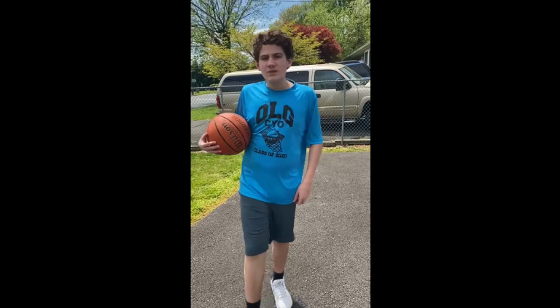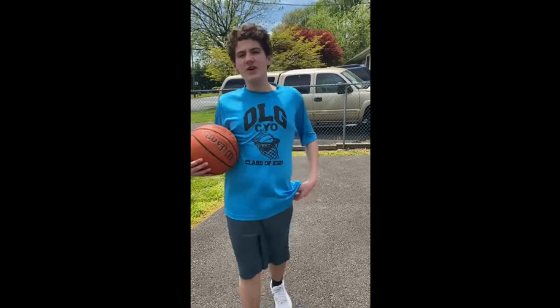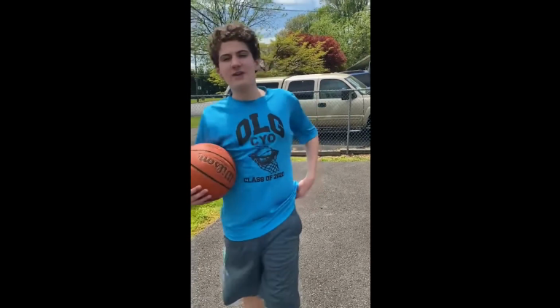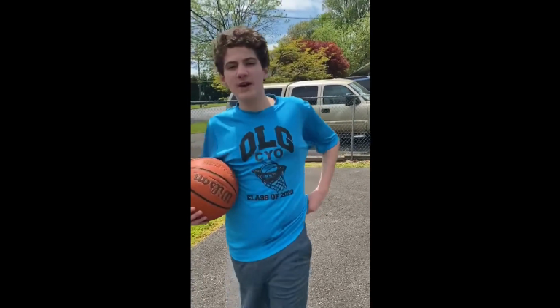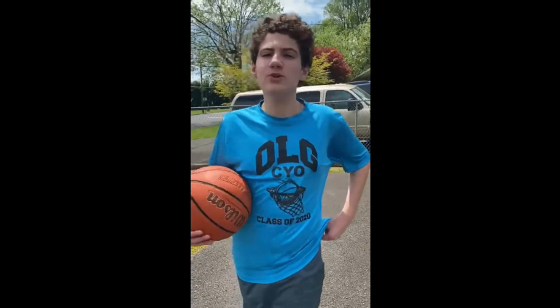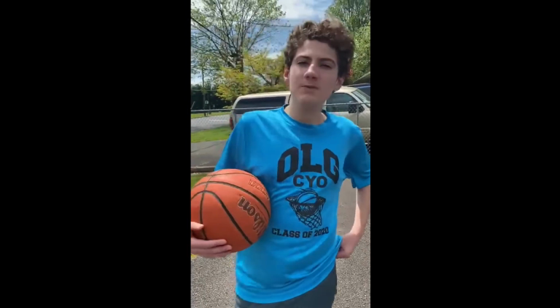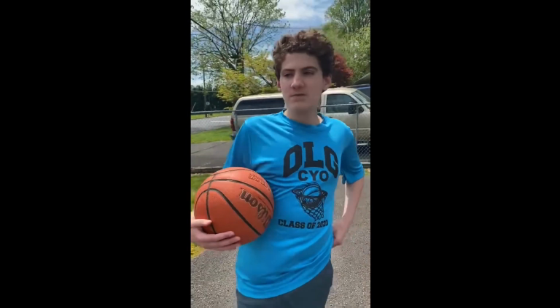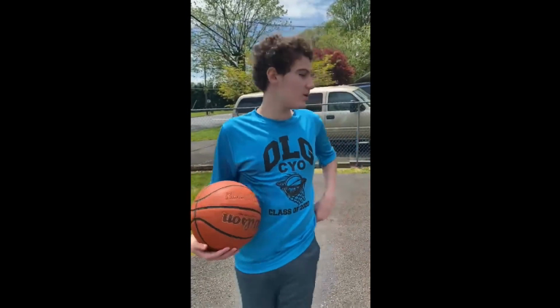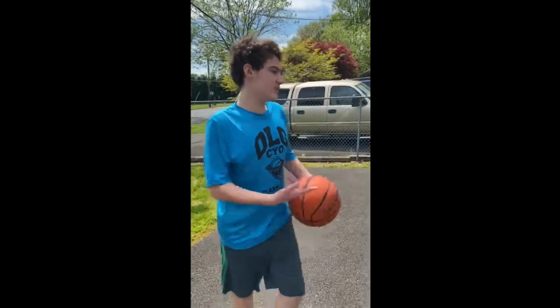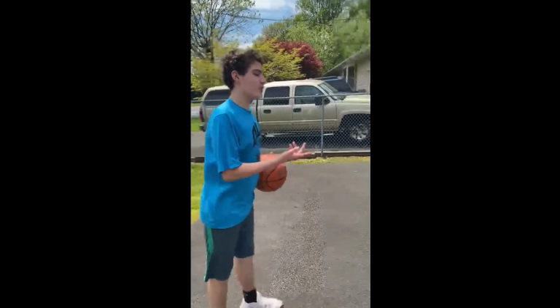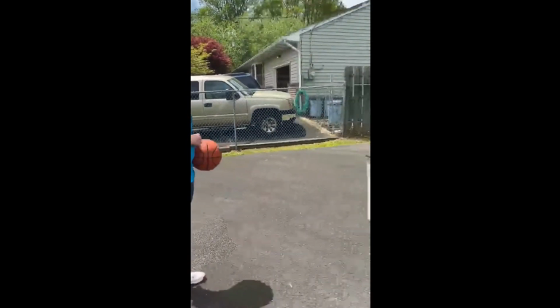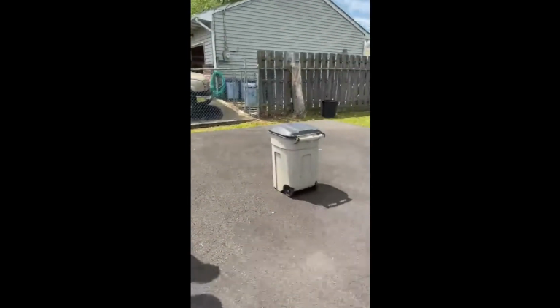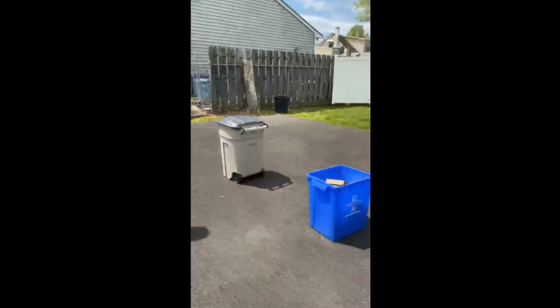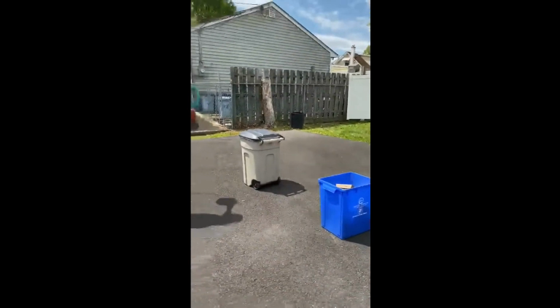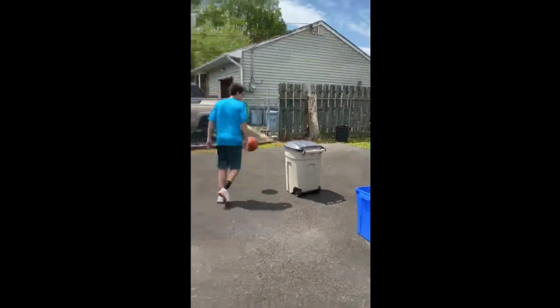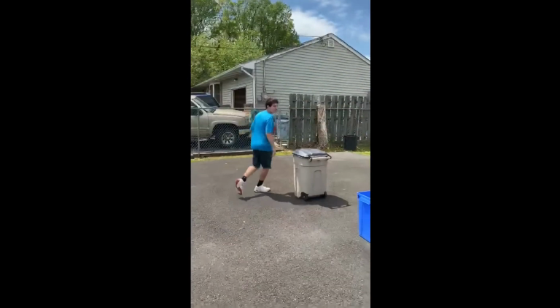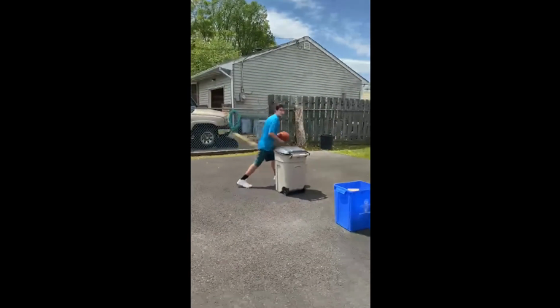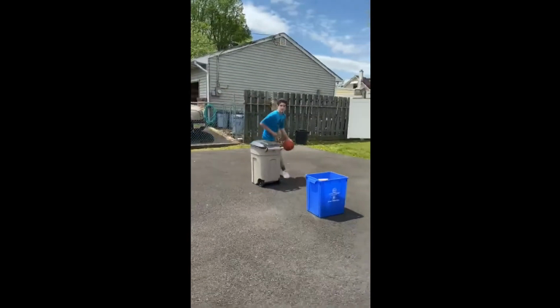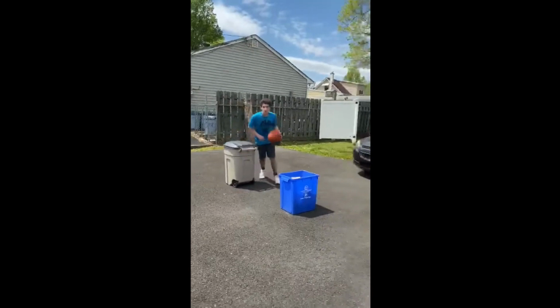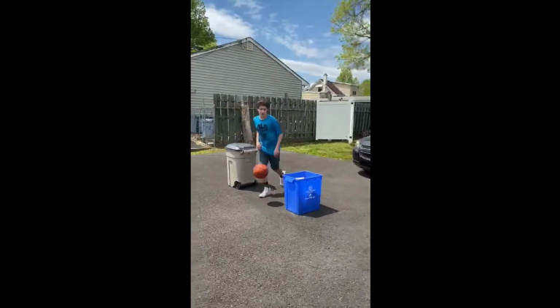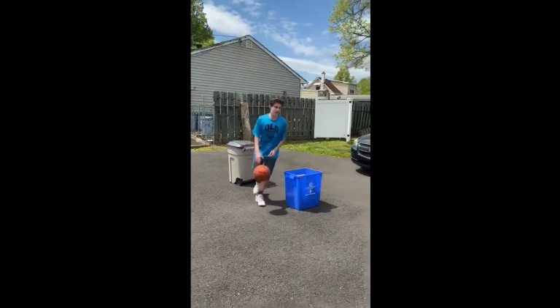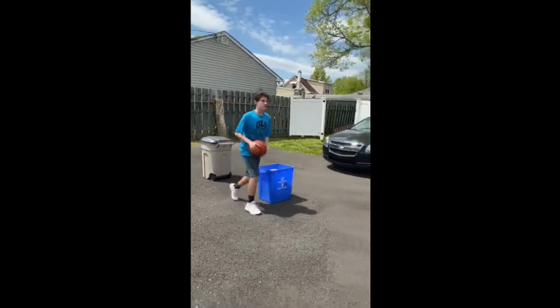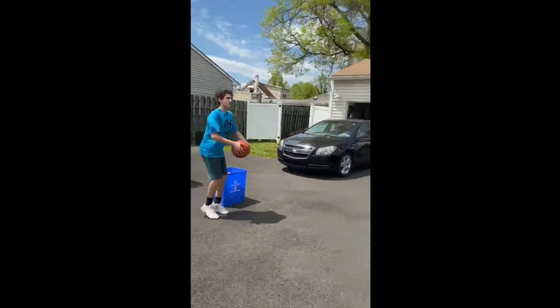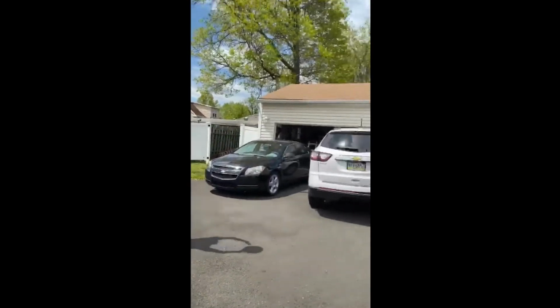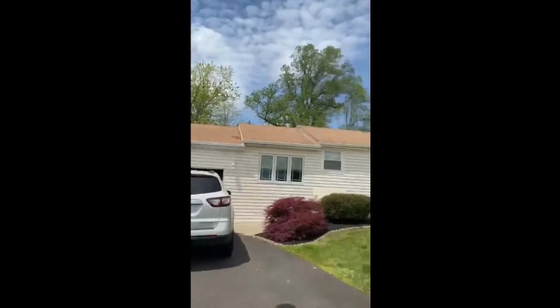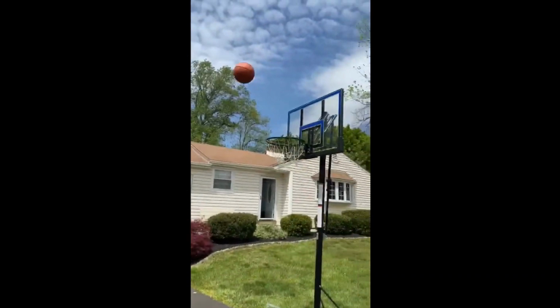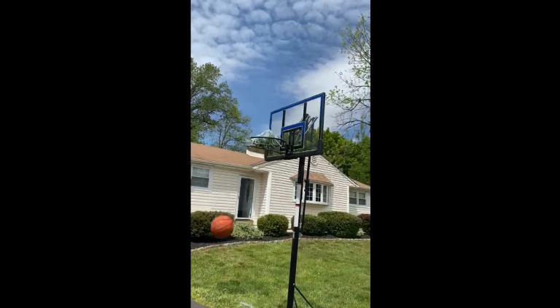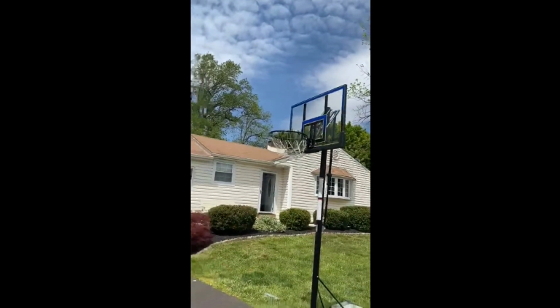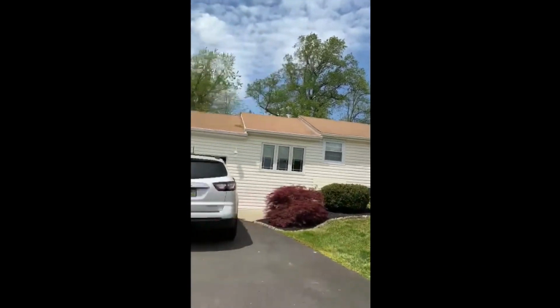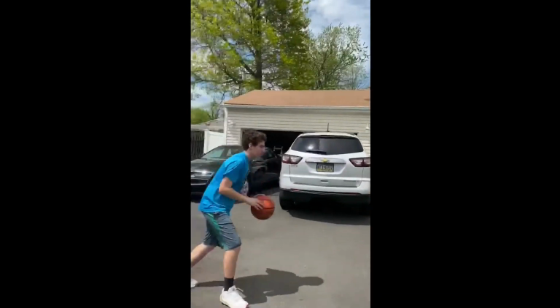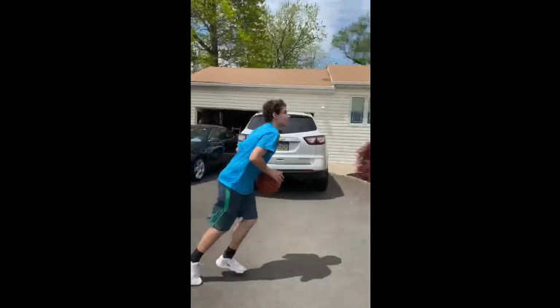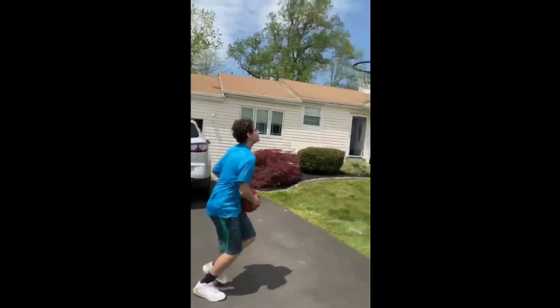This is the at-home basketball drill. All you need is two trash cans and a ball. First you're going to dribble through the cones, or the trash cans, you're going to shoot it, you're going to grab your rebound, and you're going to dunk it.